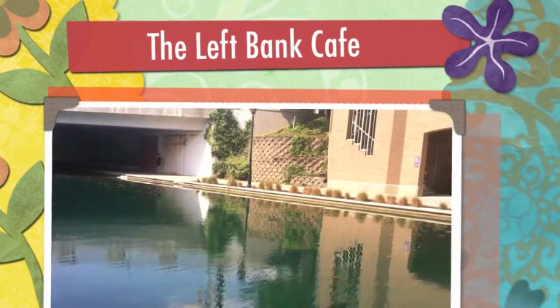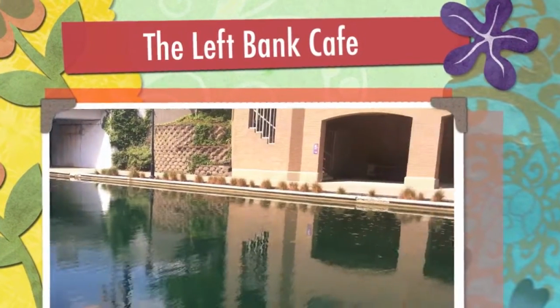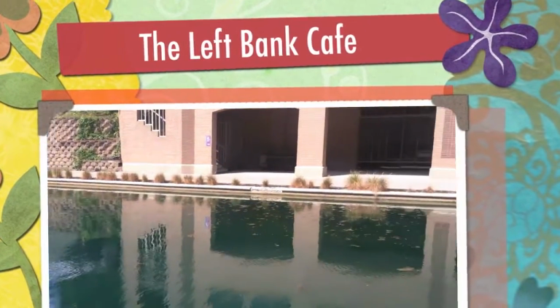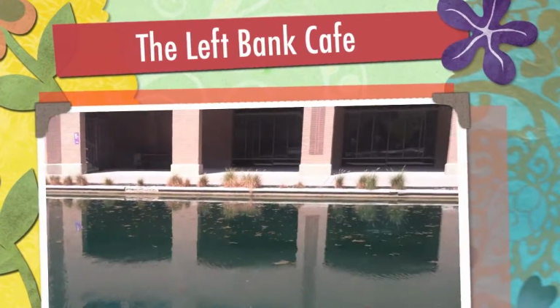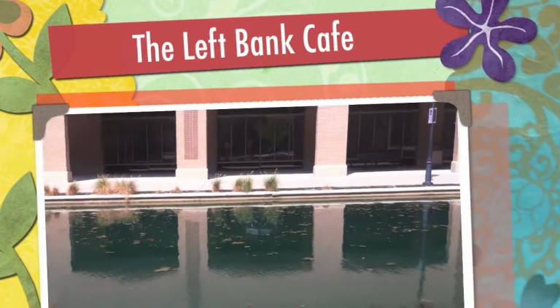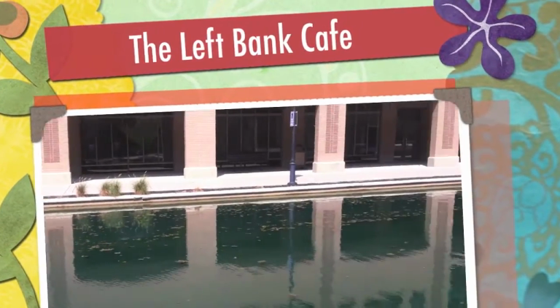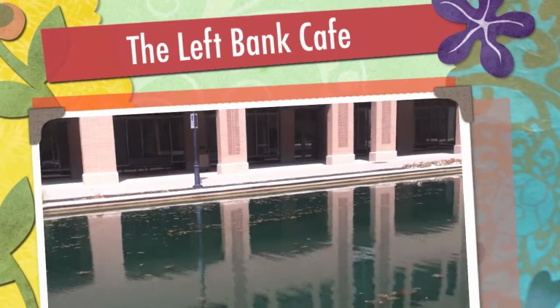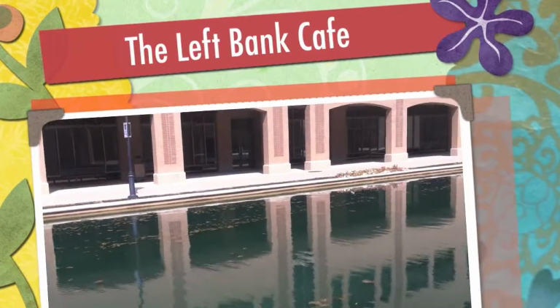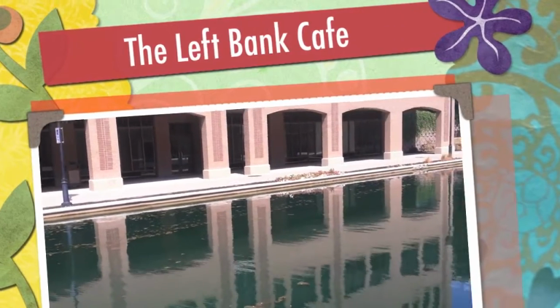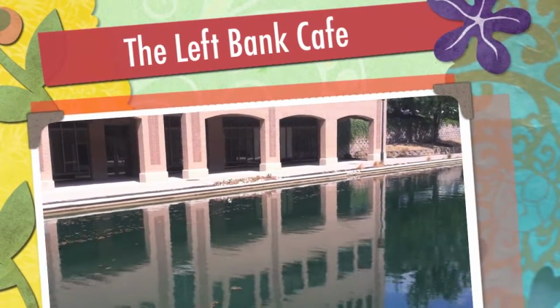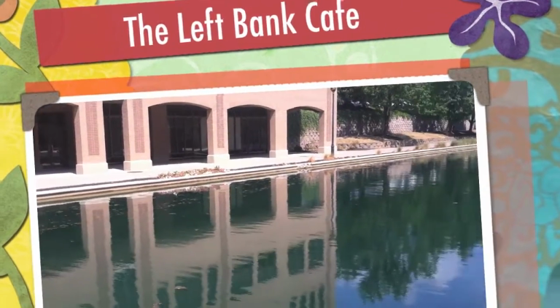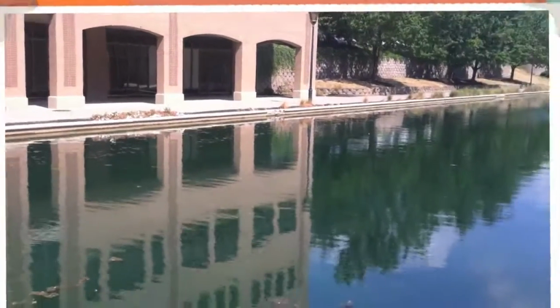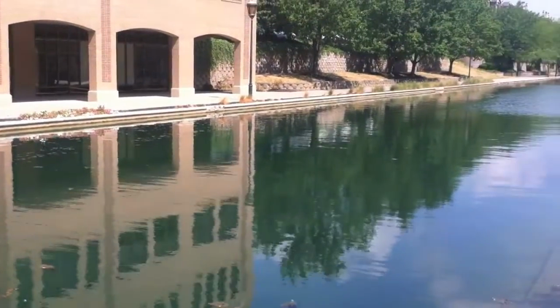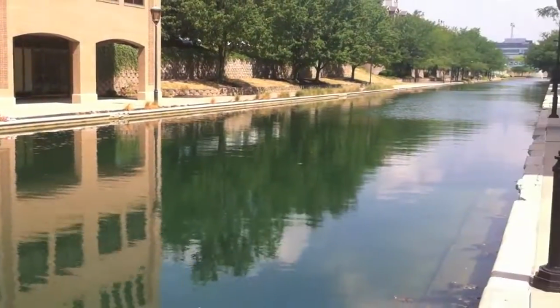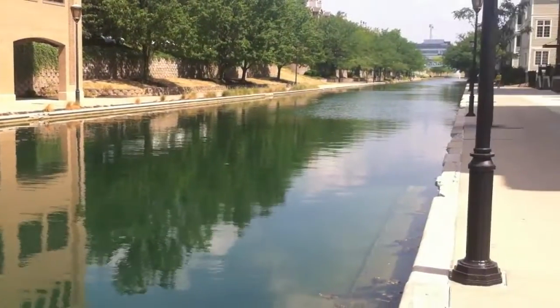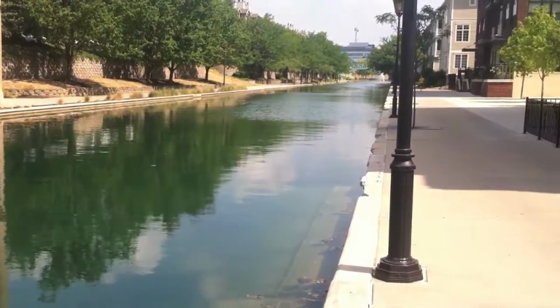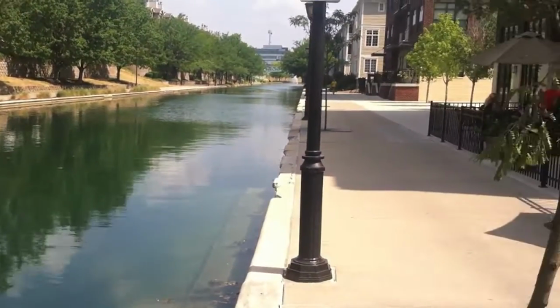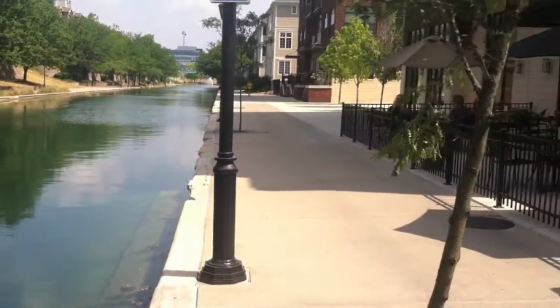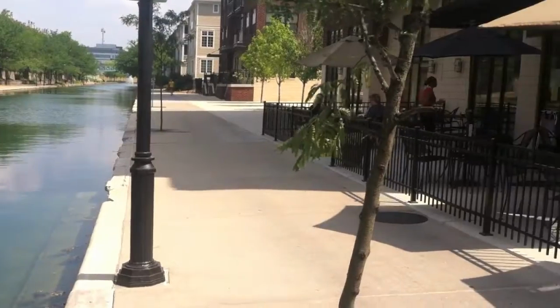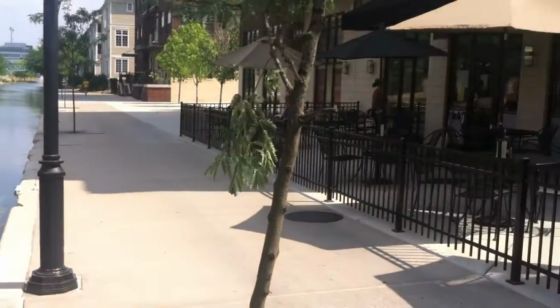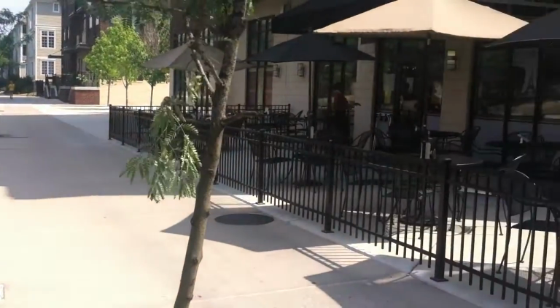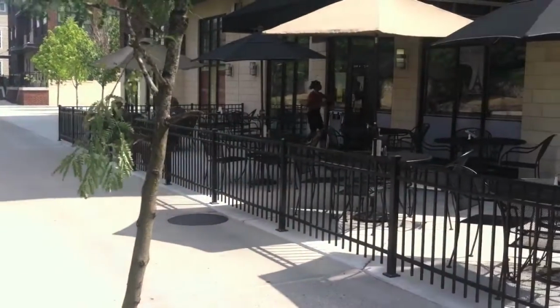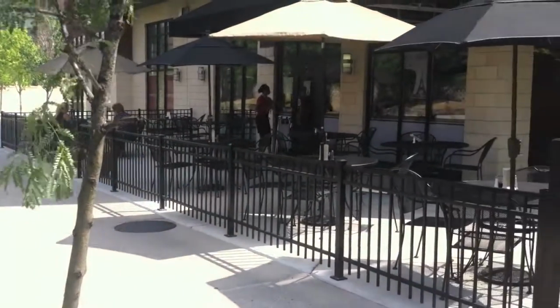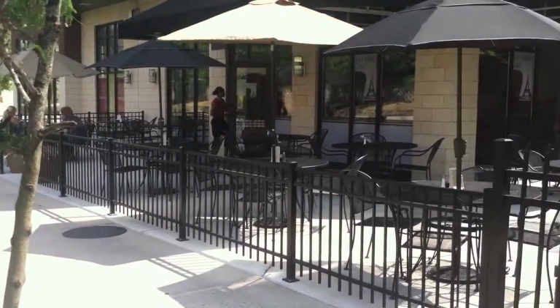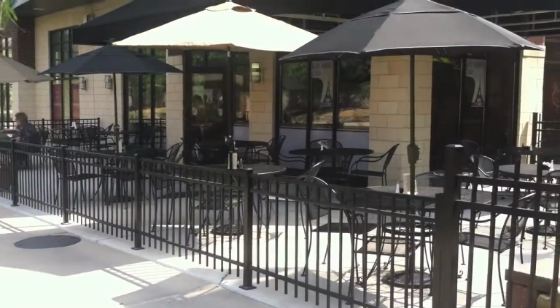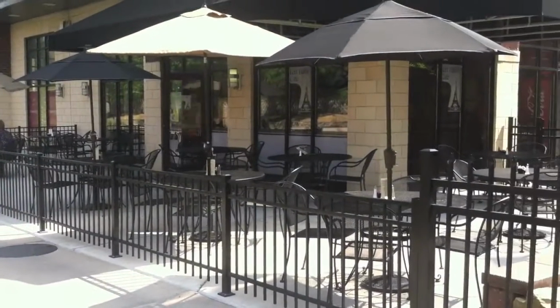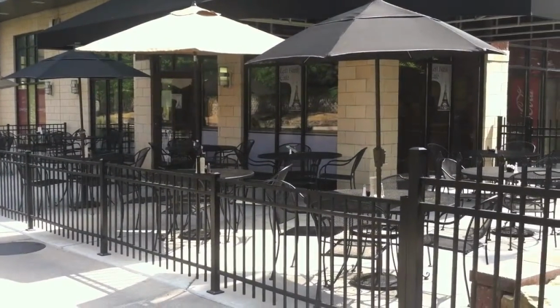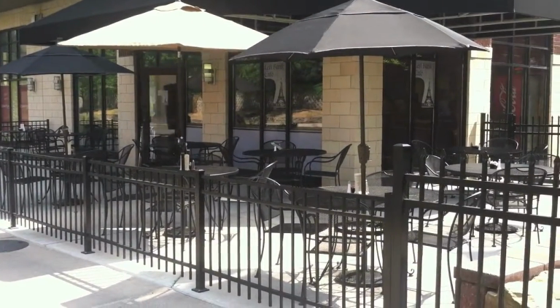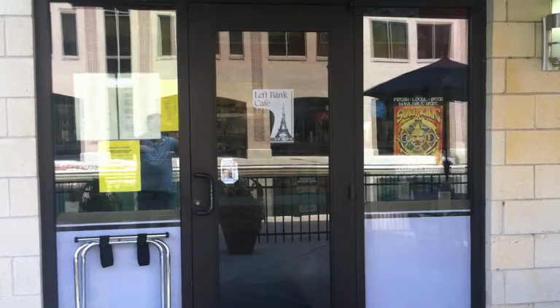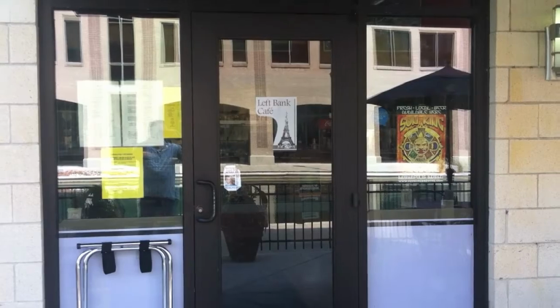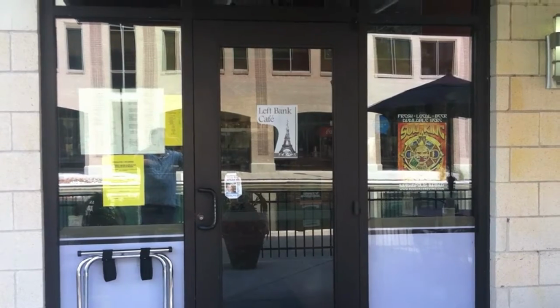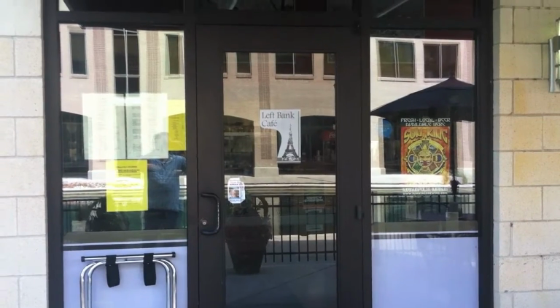If you're looking for a unique place downtown that serves lunch and dinner but won't break your budget, then the Left Bank Cafe is the place for you. It's located at 310 West Michigan Street, right on the canal. This is not a fast food place, but you can get a quick lunch.